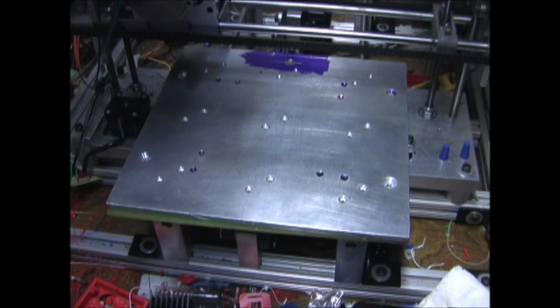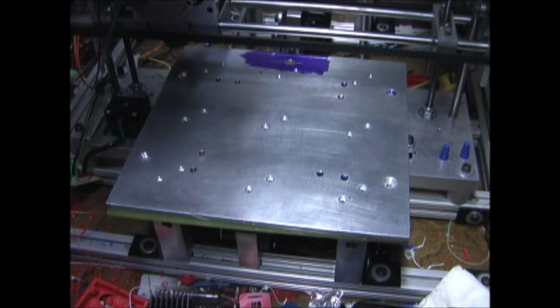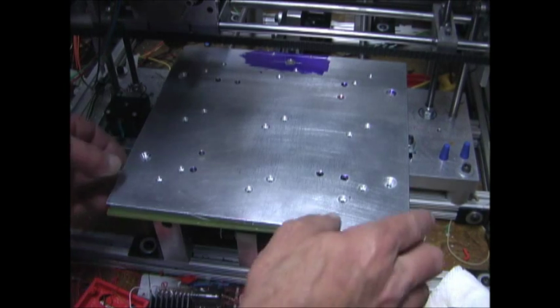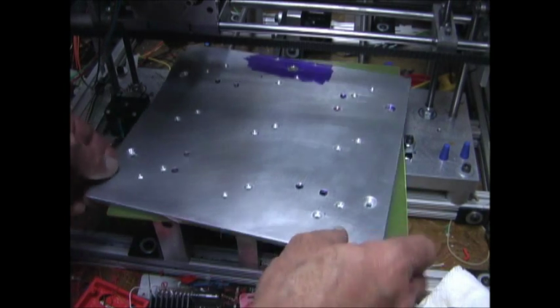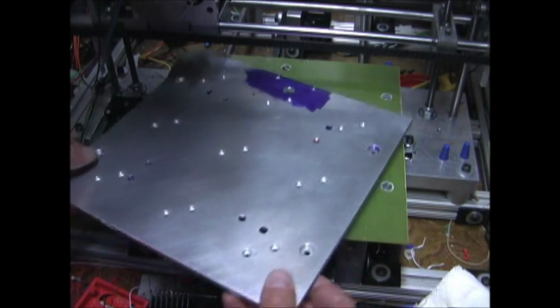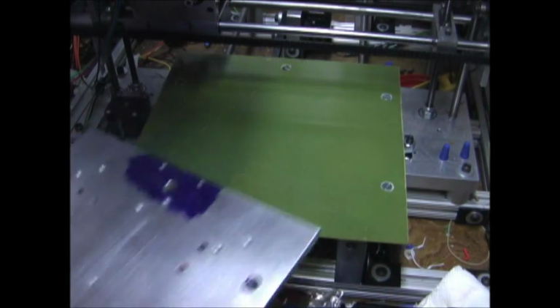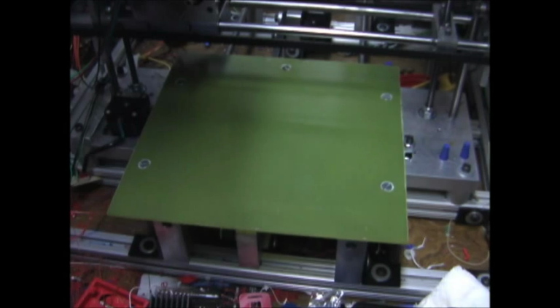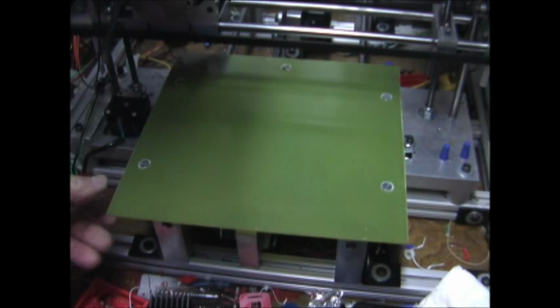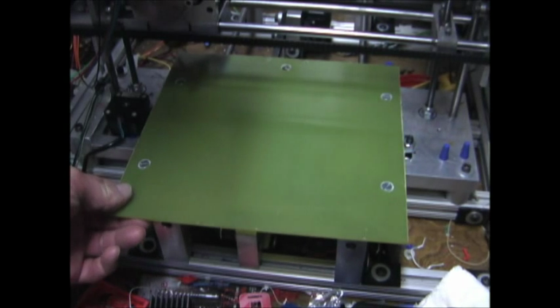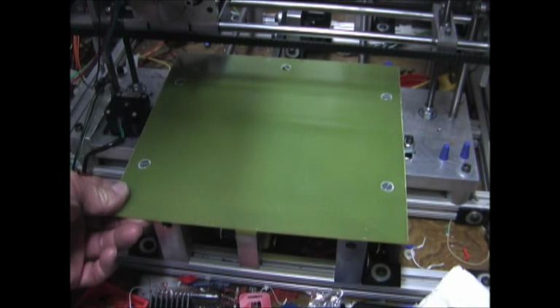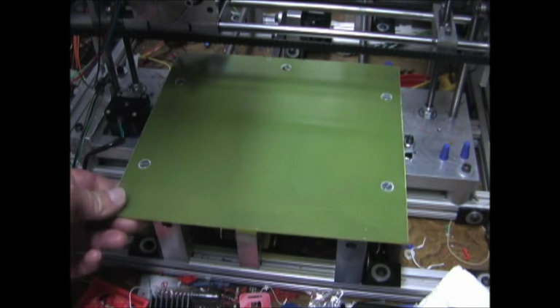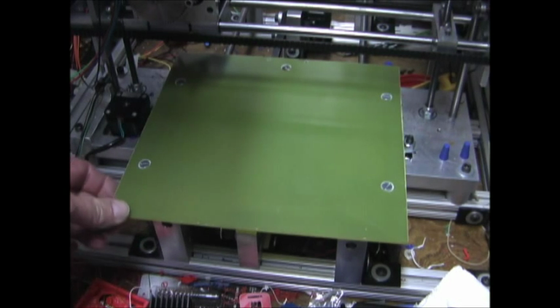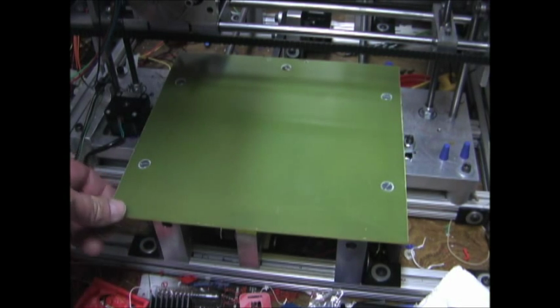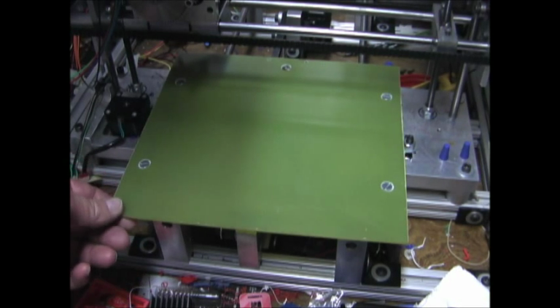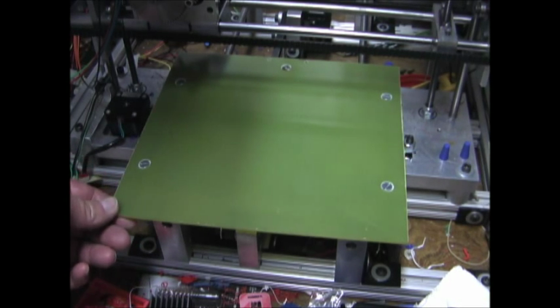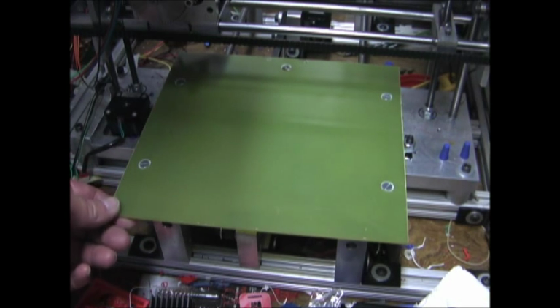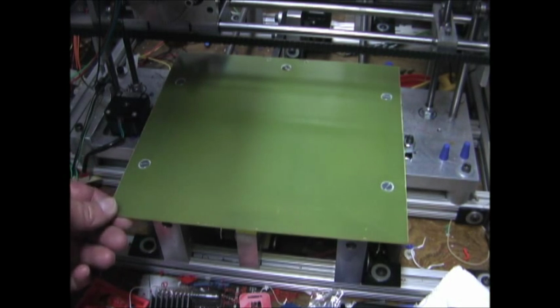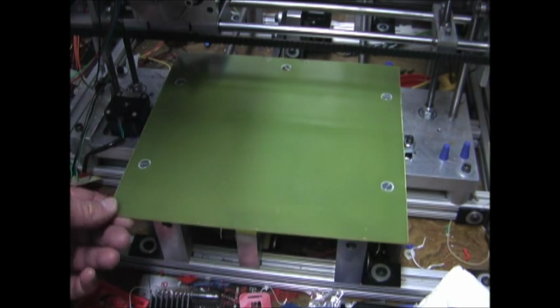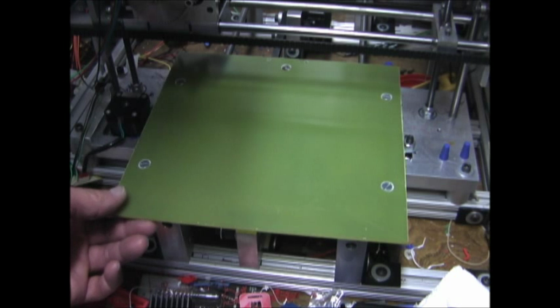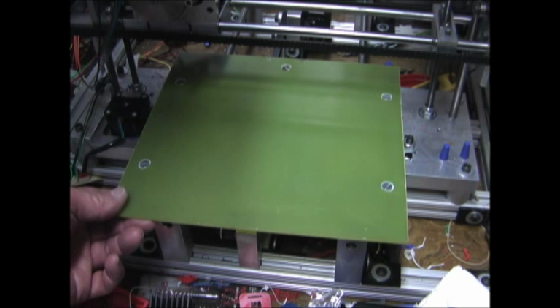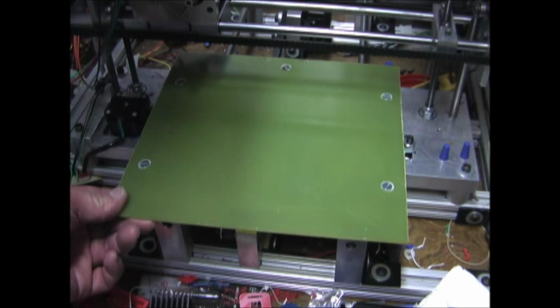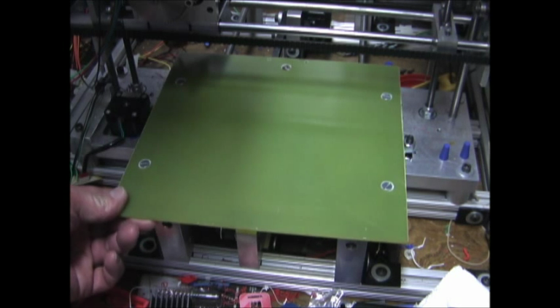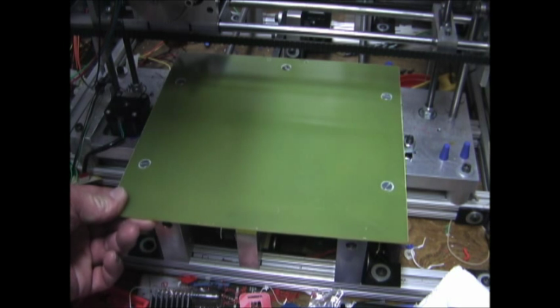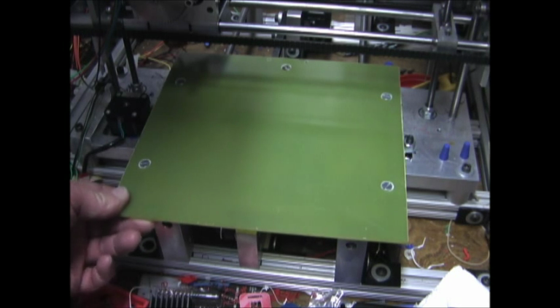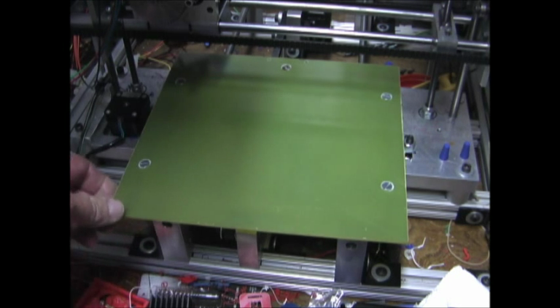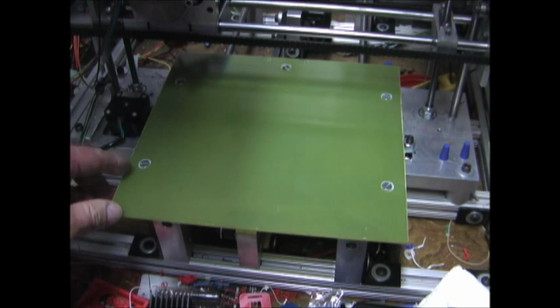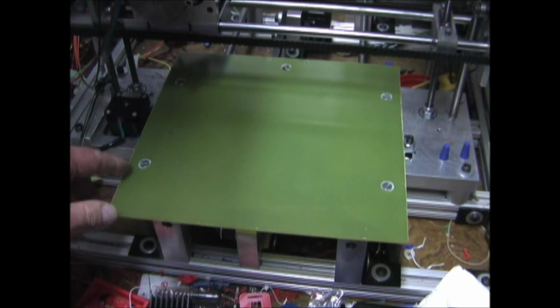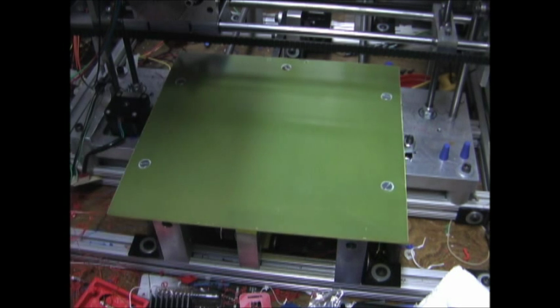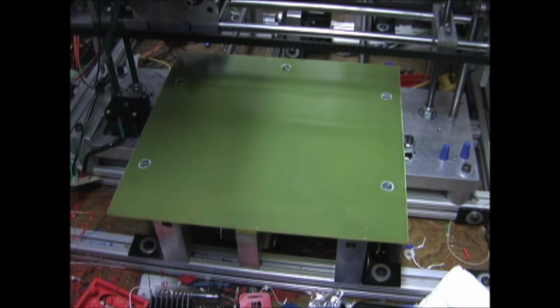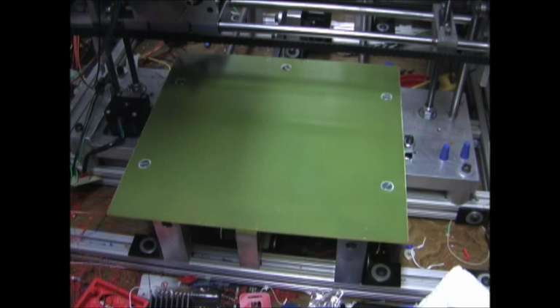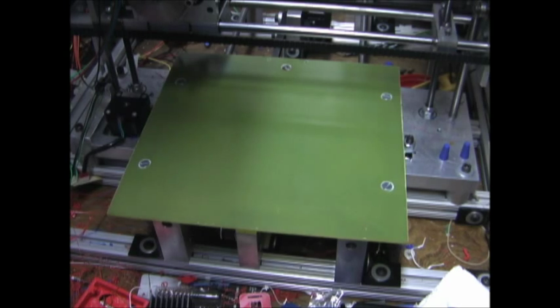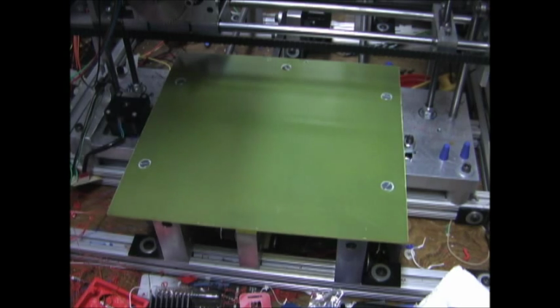I'm replacing my aluminum bed with a phenolic board. The phenolic is much lighter, it's very flat, it's somewhat flexible, but it's heat resistant and non-conductive.